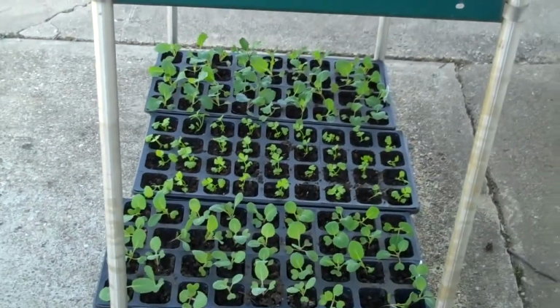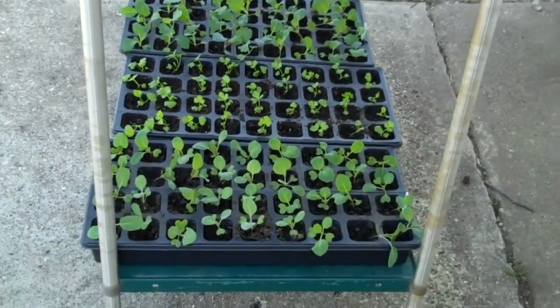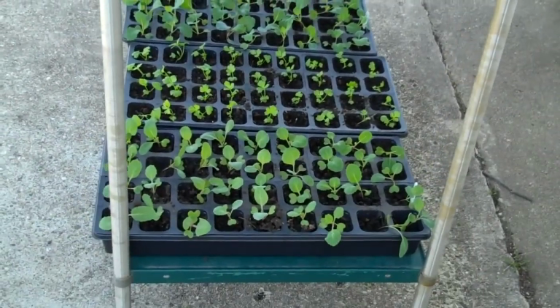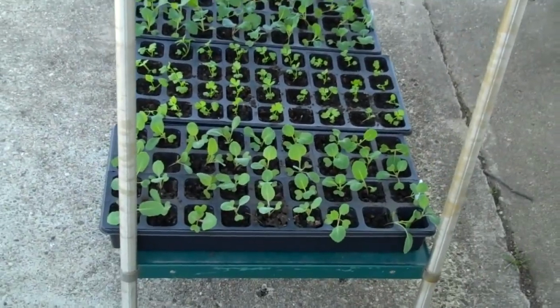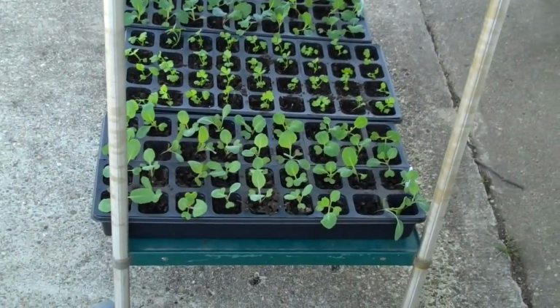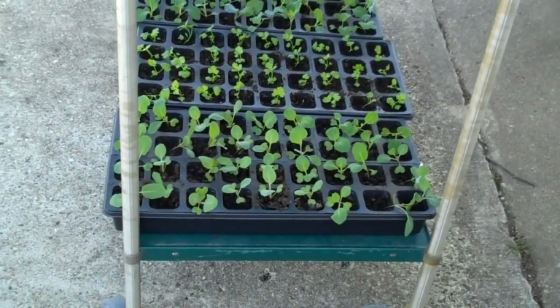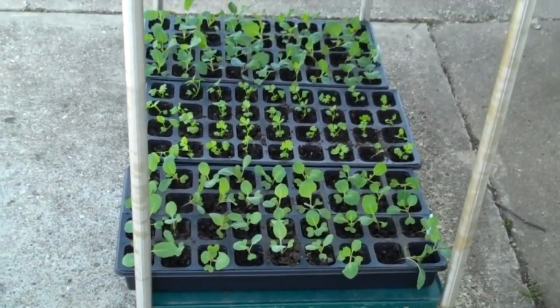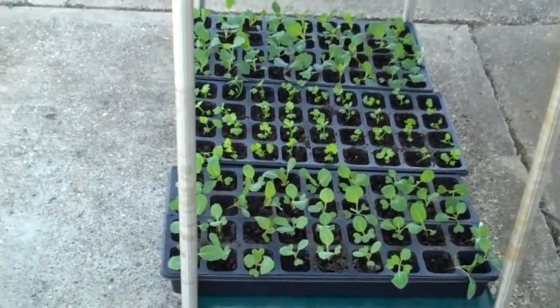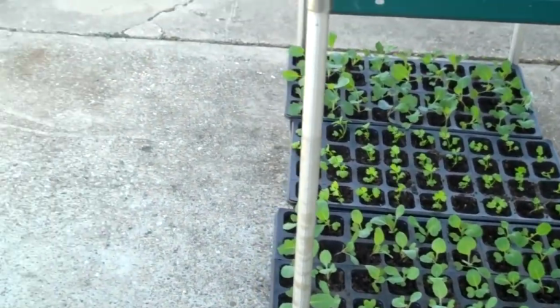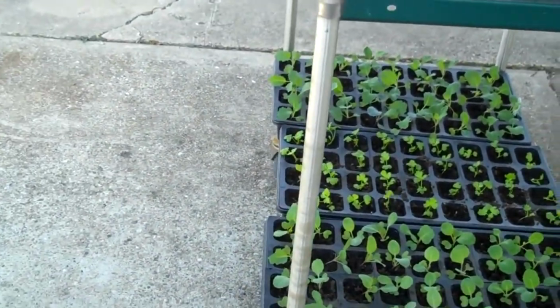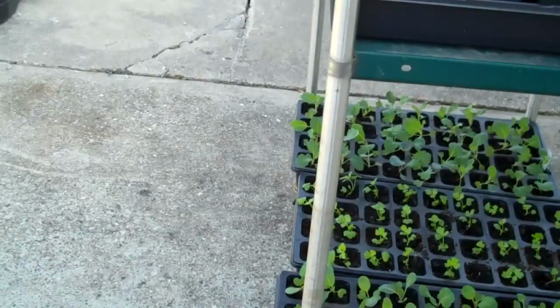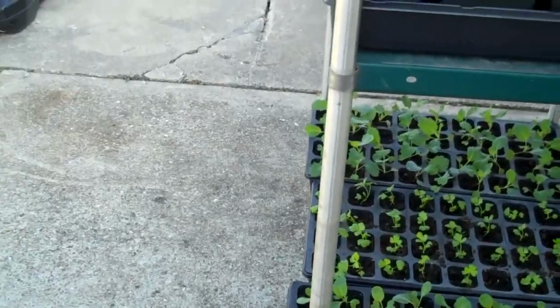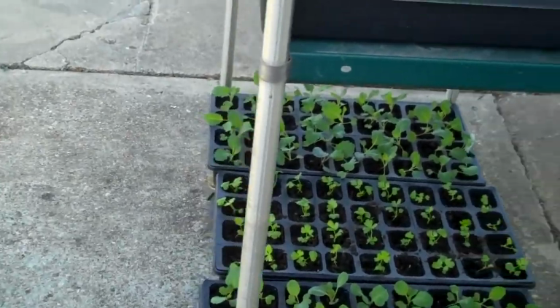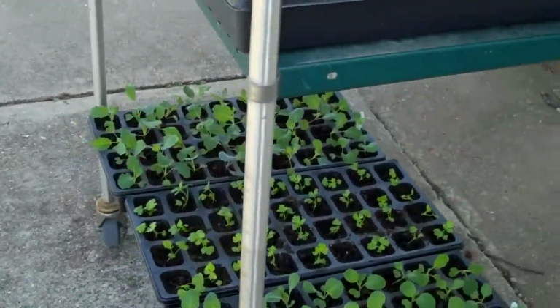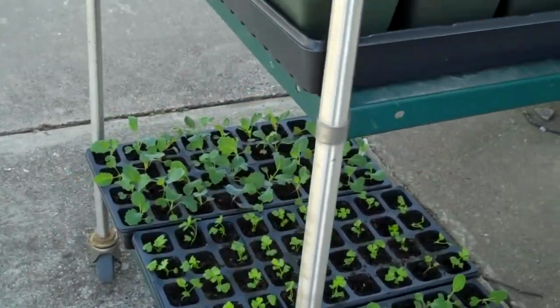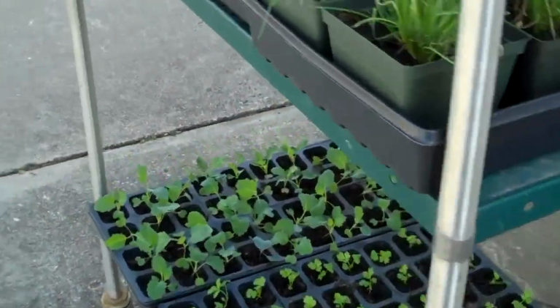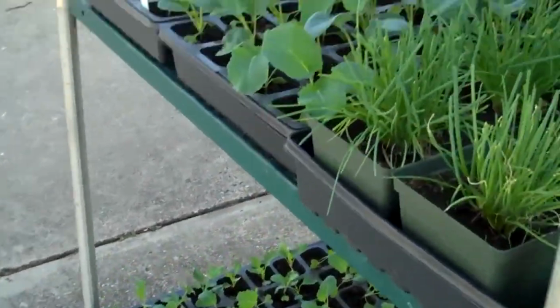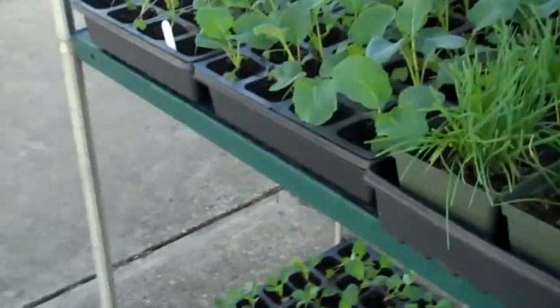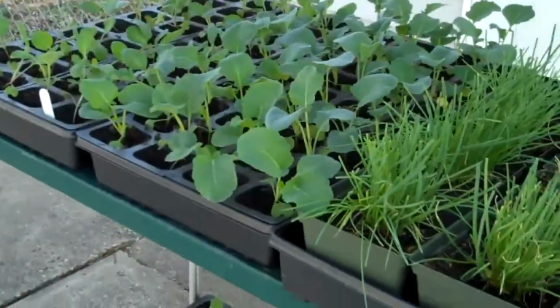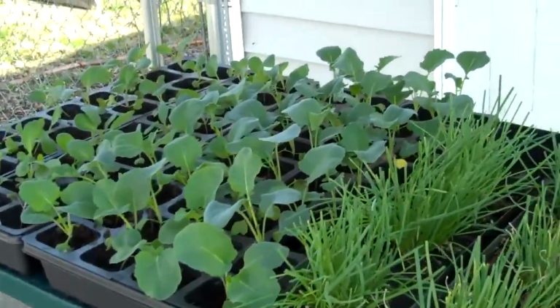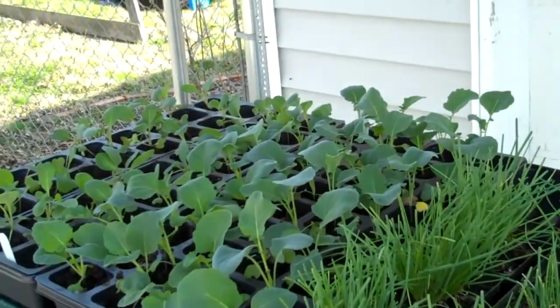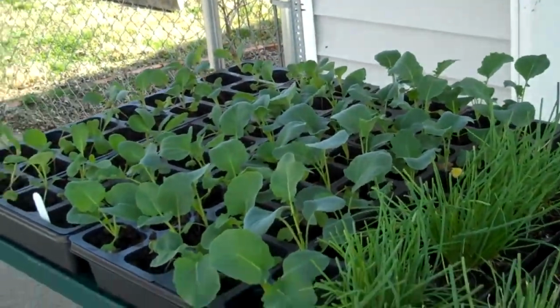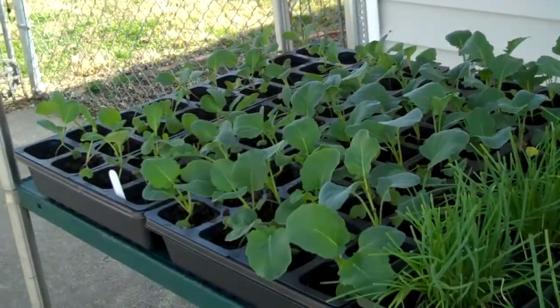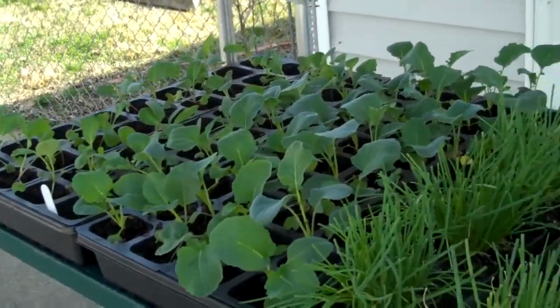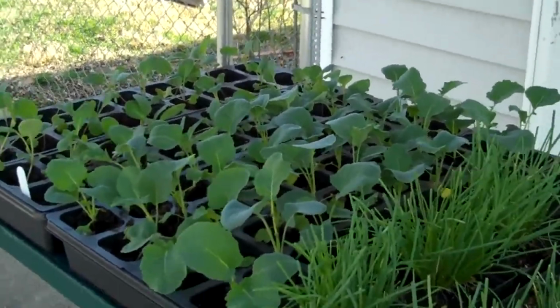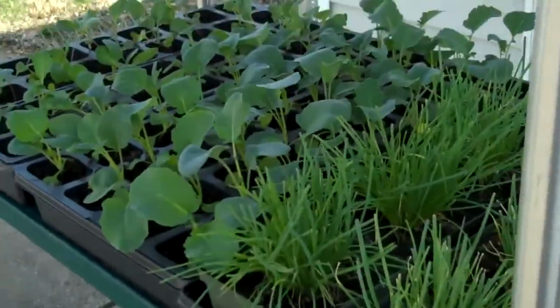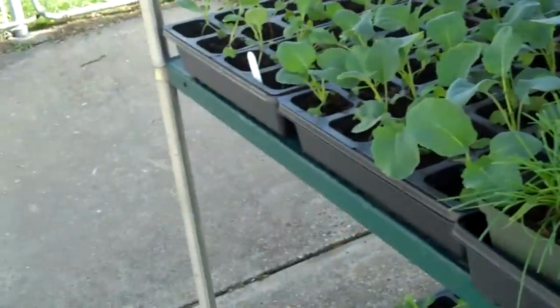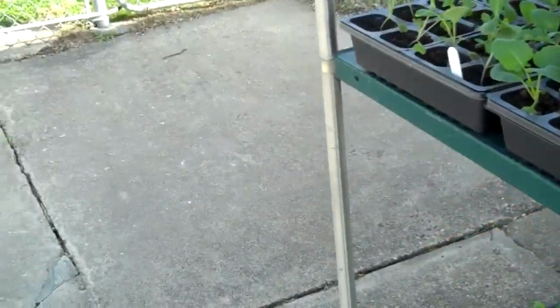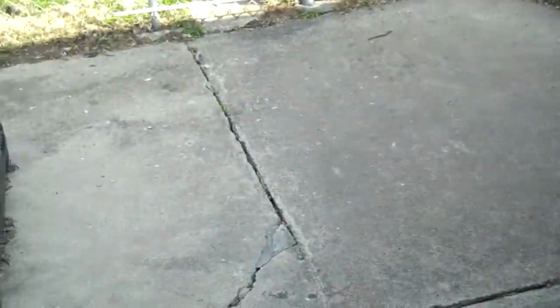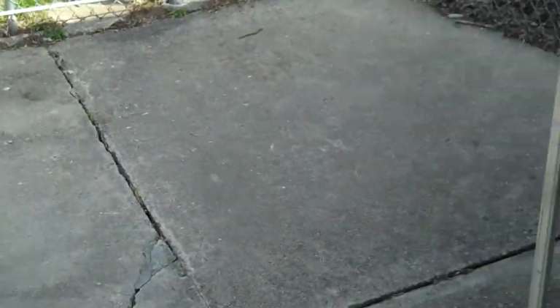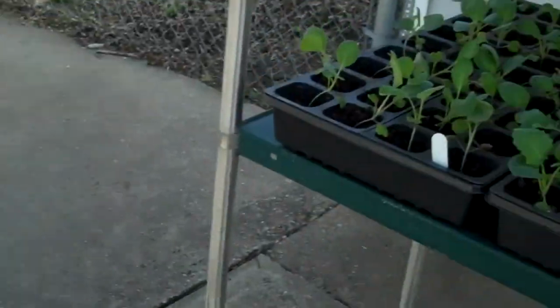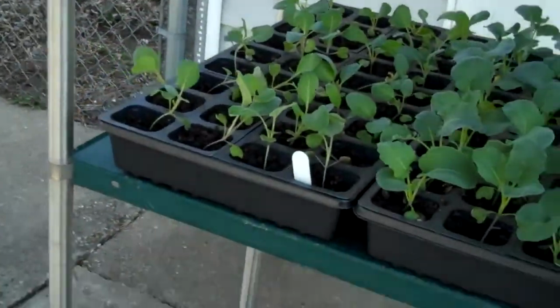We are currently in the process of hardening them off. Basically what we're doing is getting them used to the outdoors — getting them used to the sunlight, temperatures, just the conditions out here.